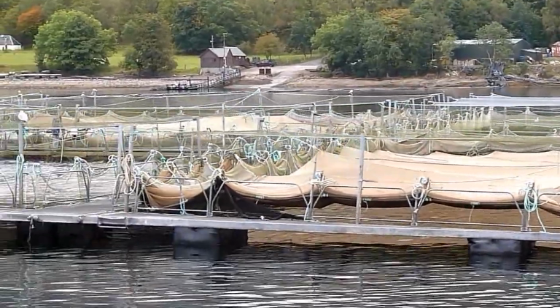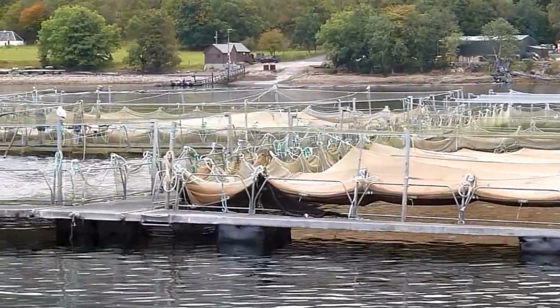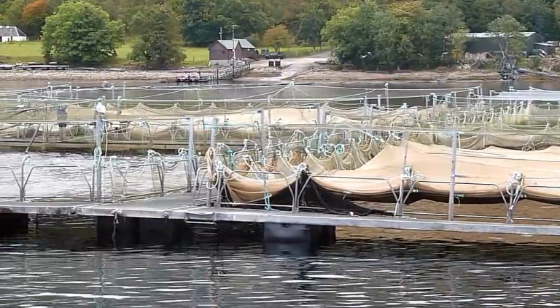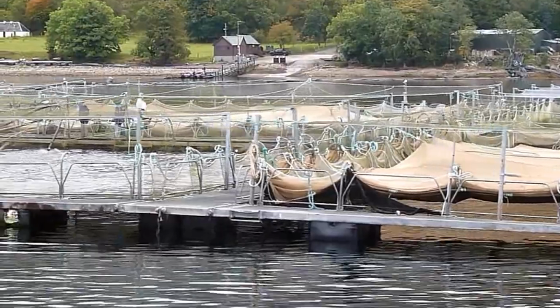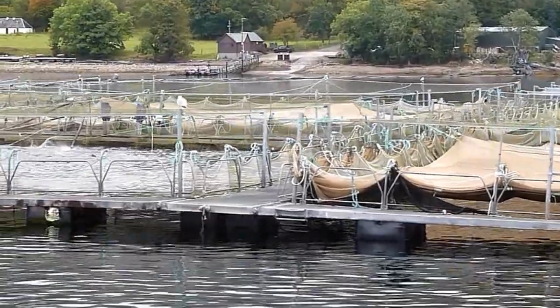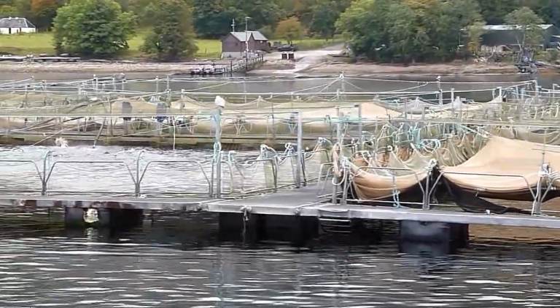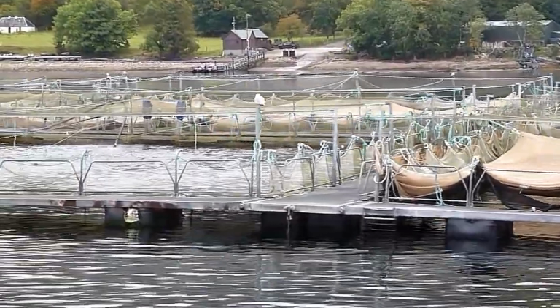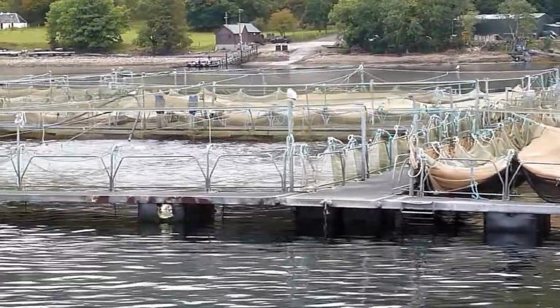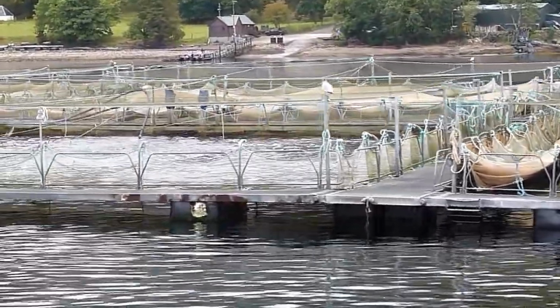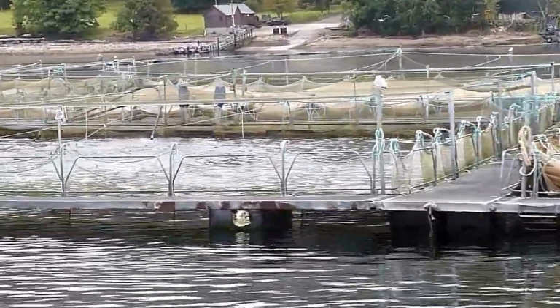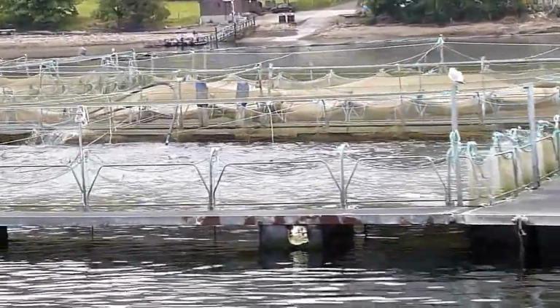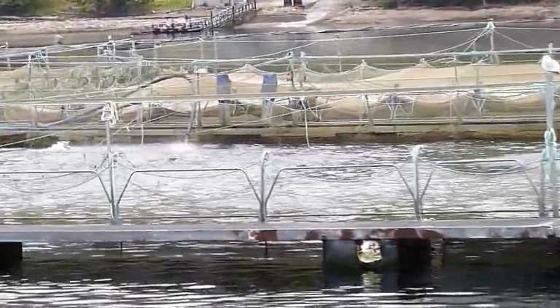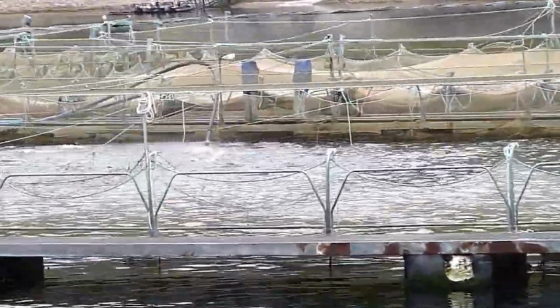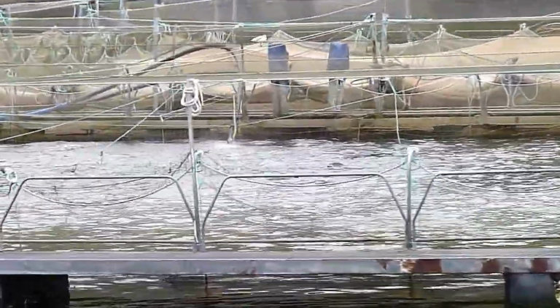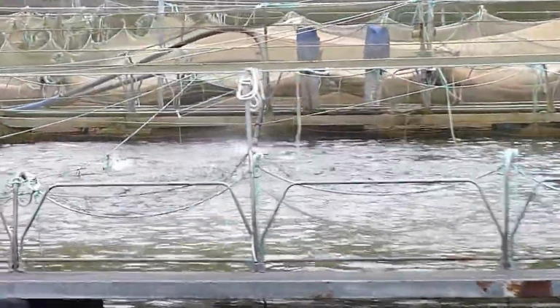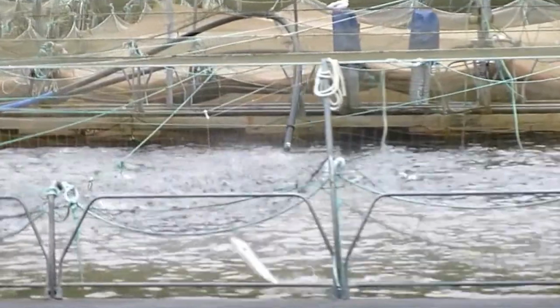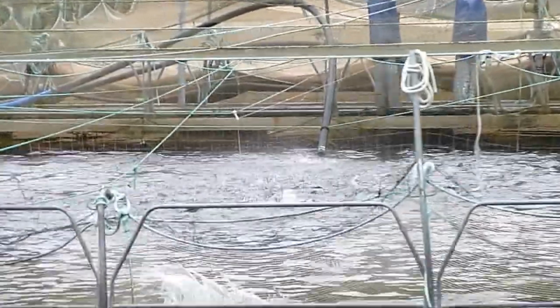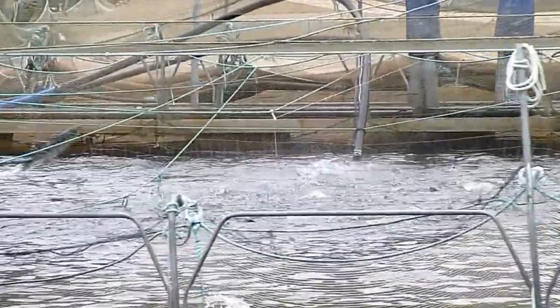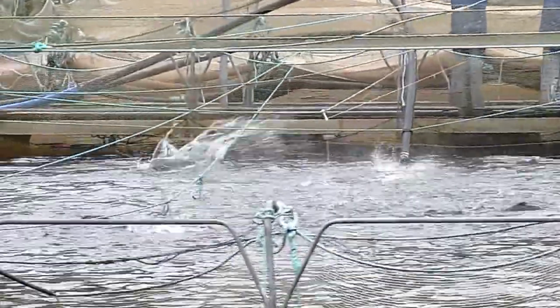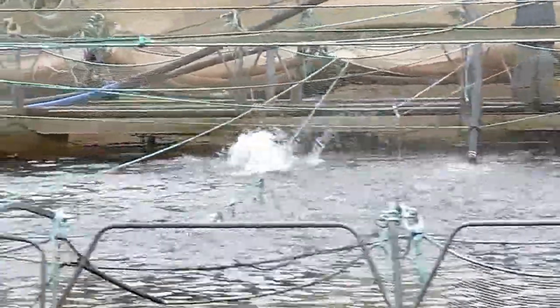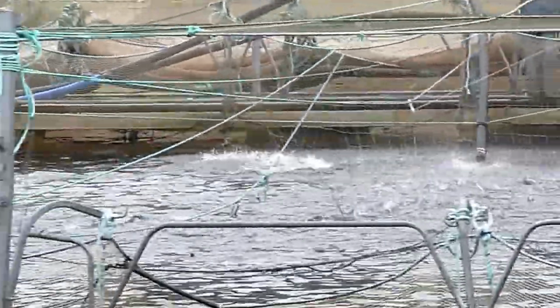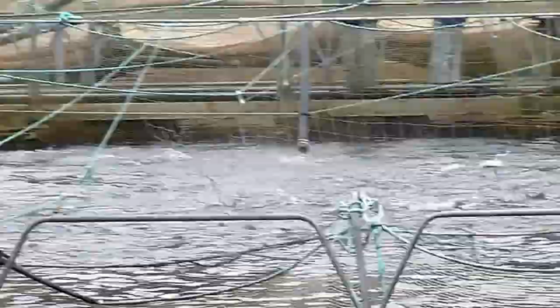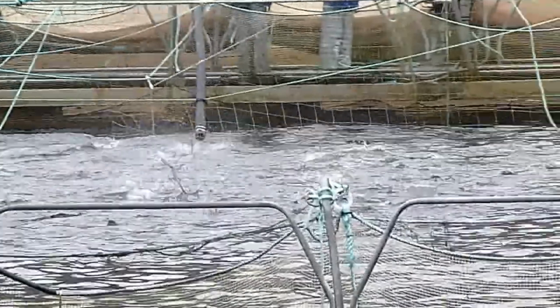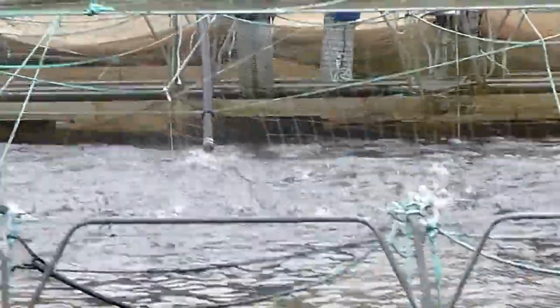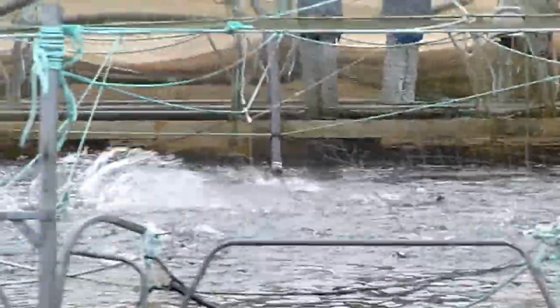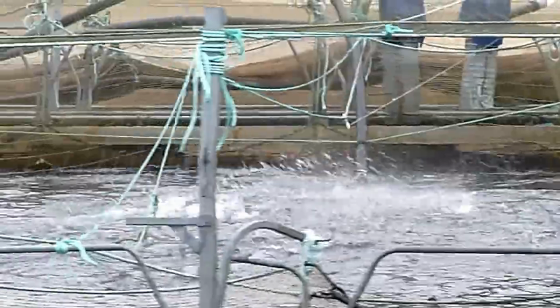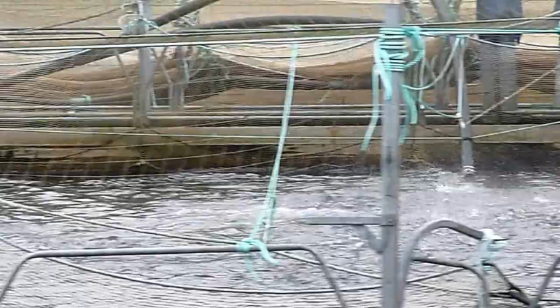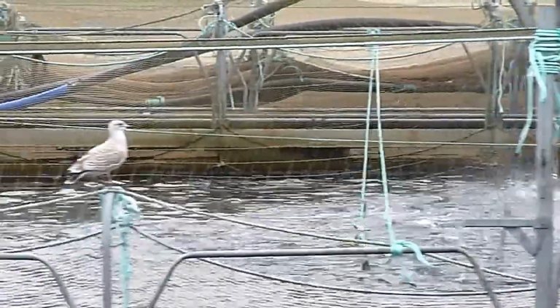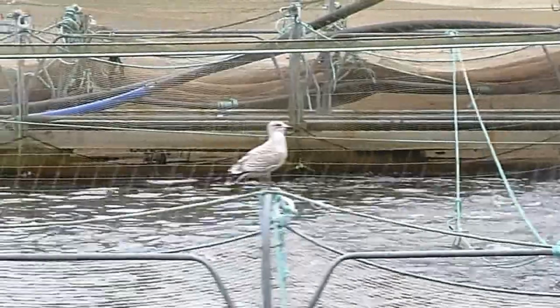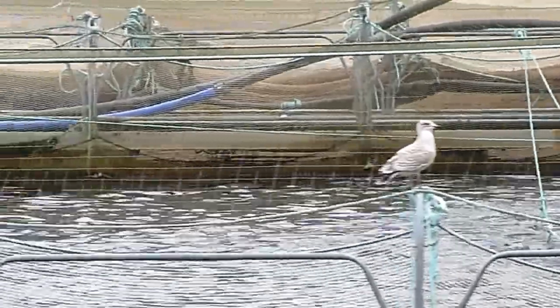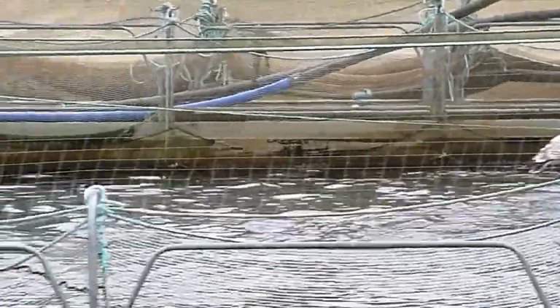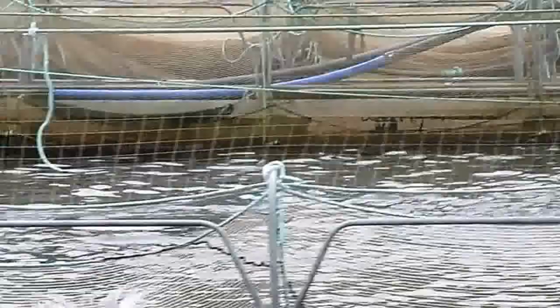This cage tag now on our right hand side here, this one's actually got the feed being shot into it at the moment, you can see that pipe, straight out of that pipe there, and there's small splashes and the salmon a bit more excitable in the centre as well.